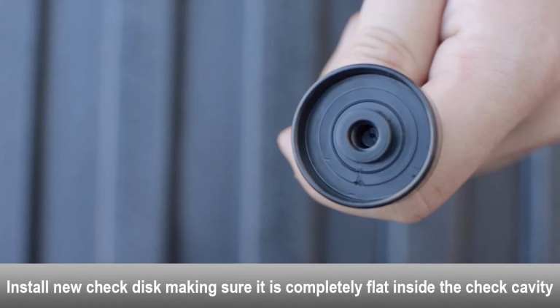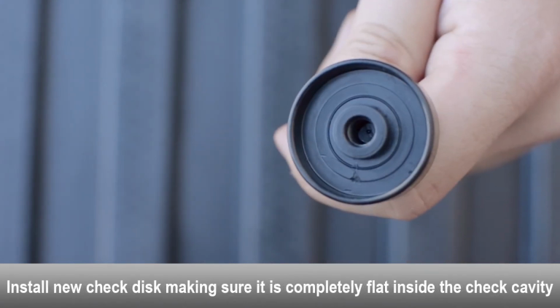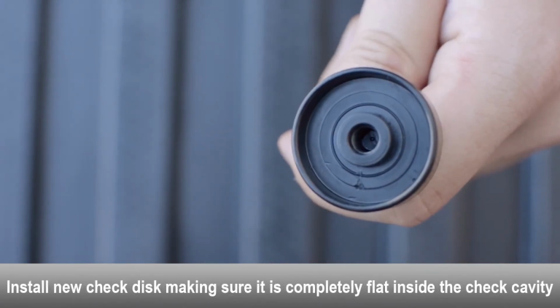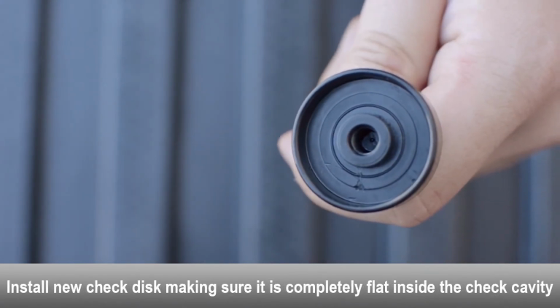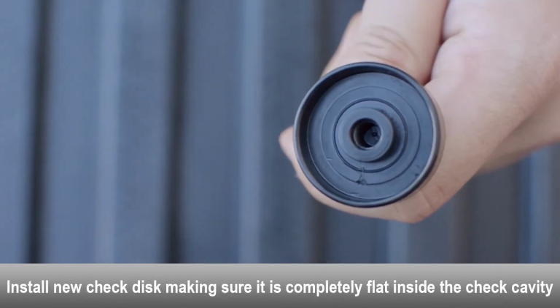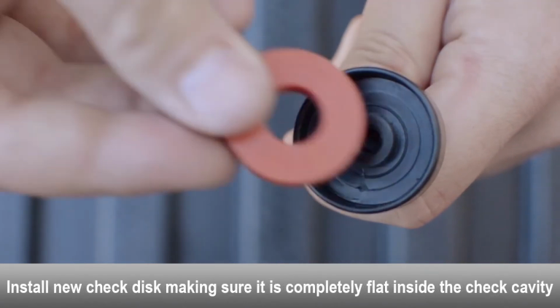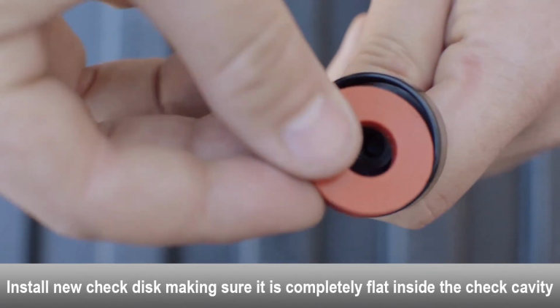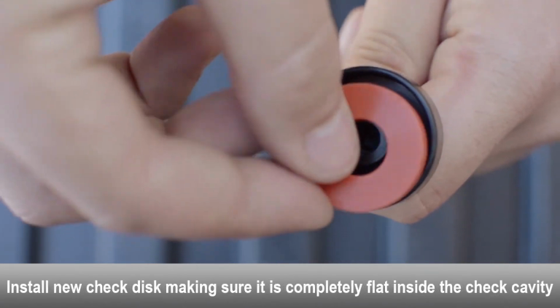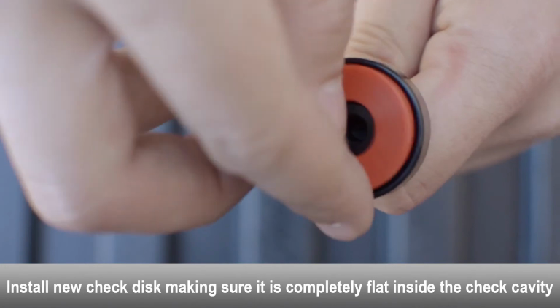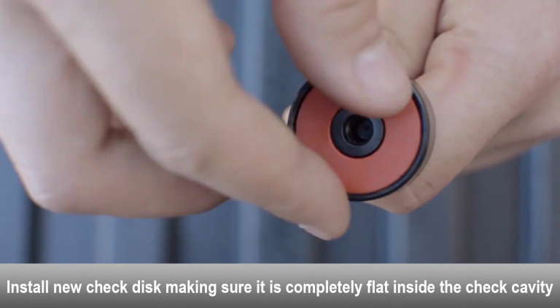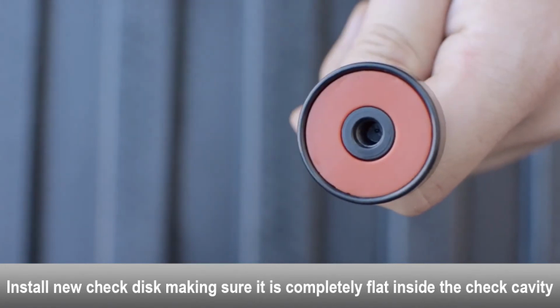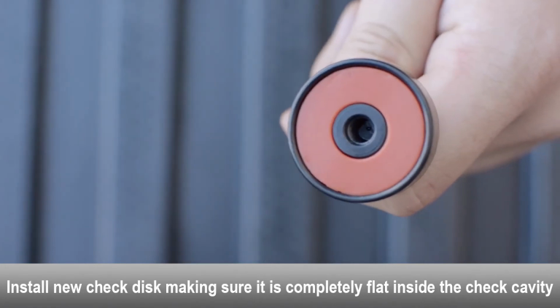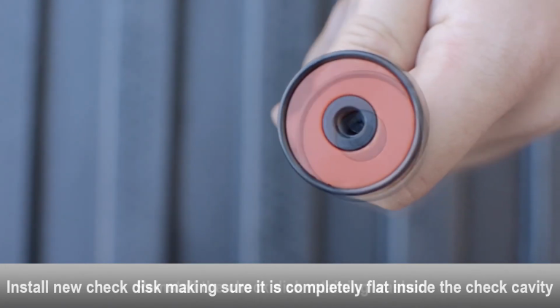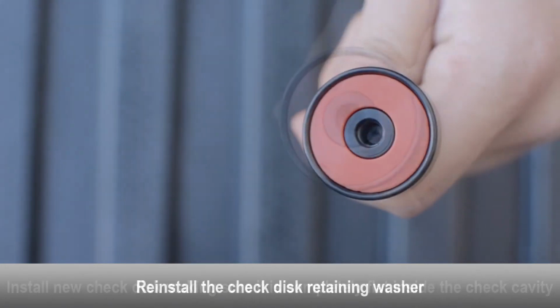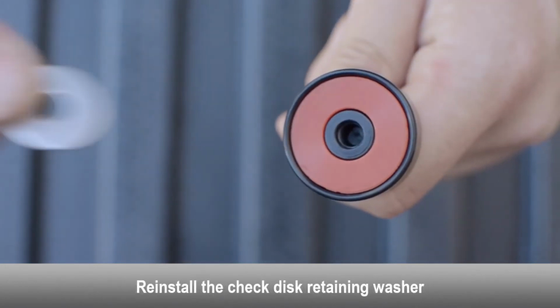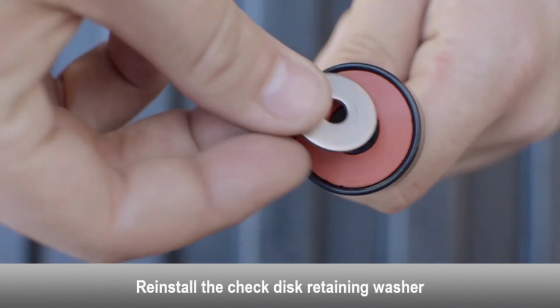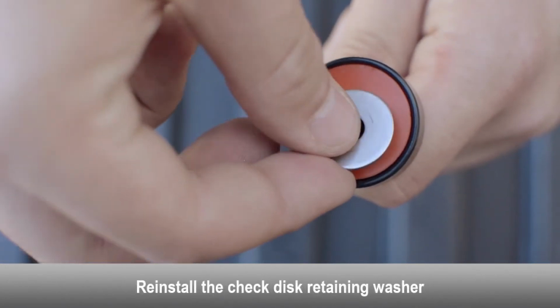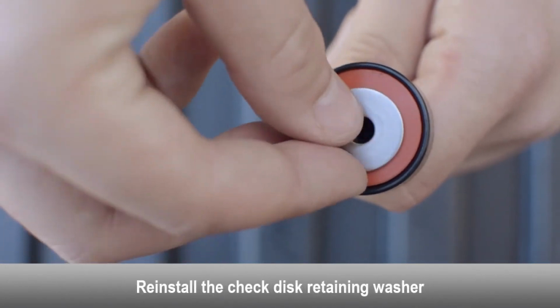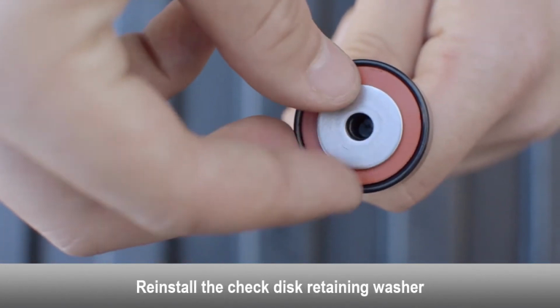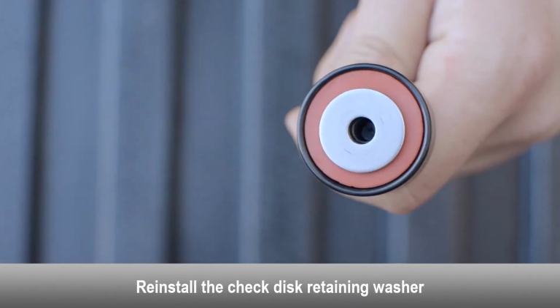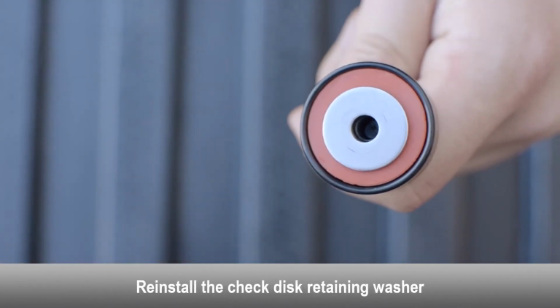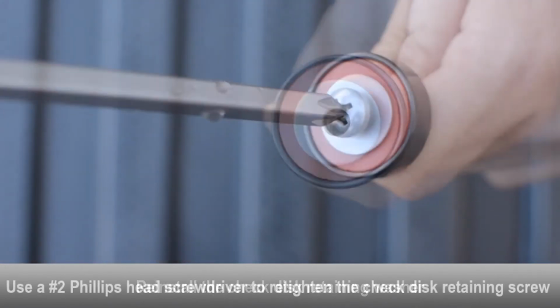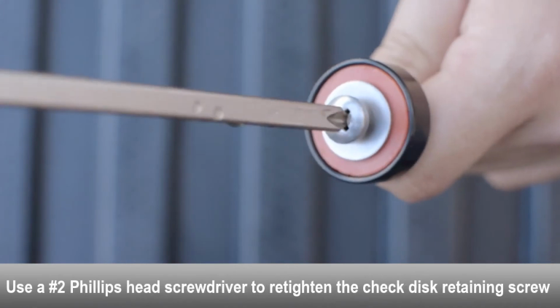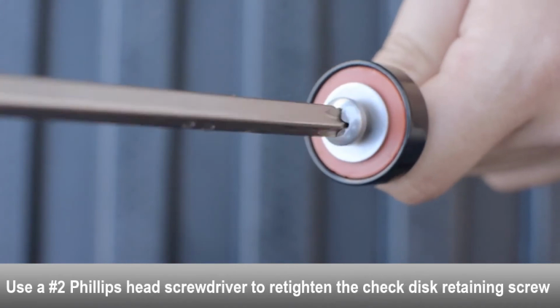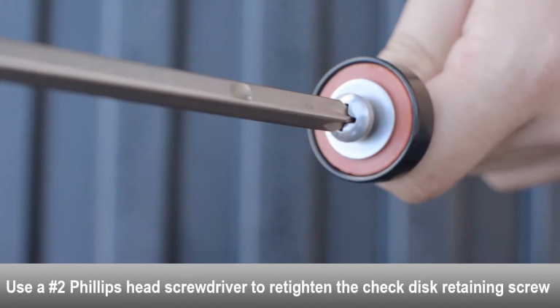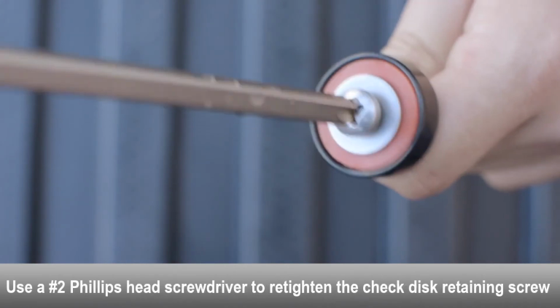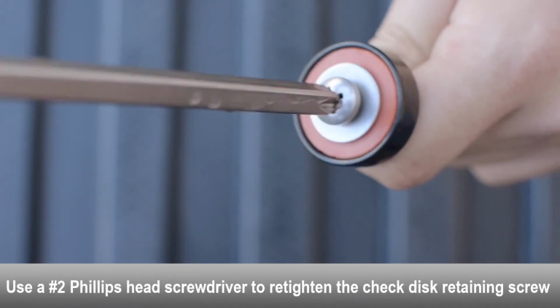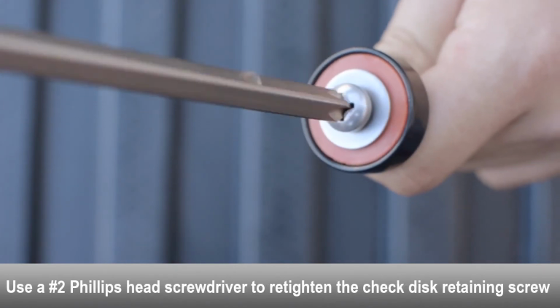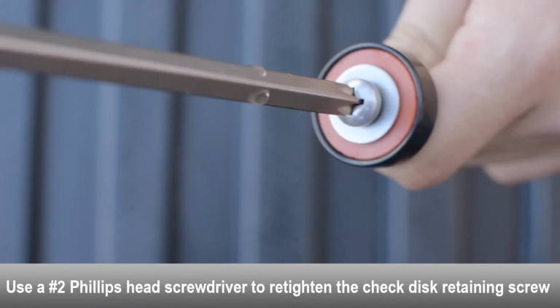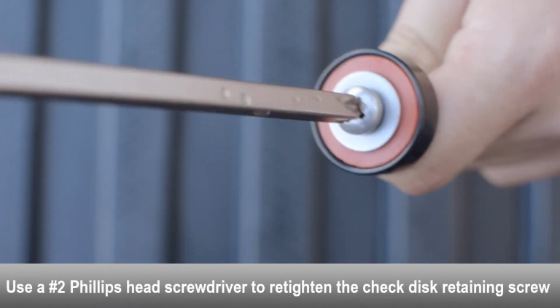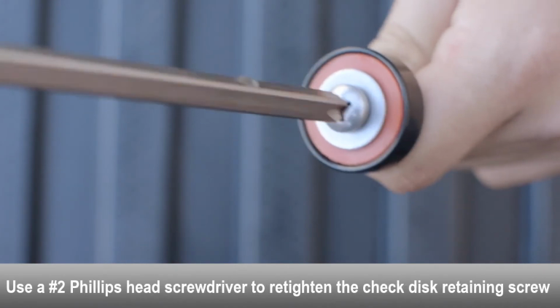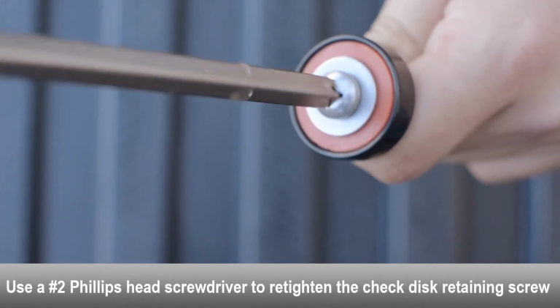Install a new check disc, making sure it is completely flat inside the check cavity. Reinstall the check disc retaining washer. Use a Phillips head screwdriver to re-tighten the check disc retaining screw.